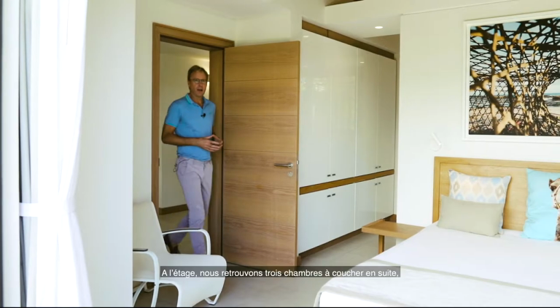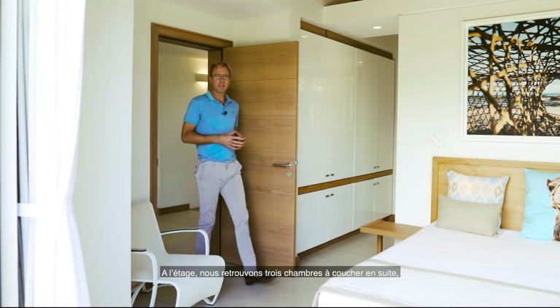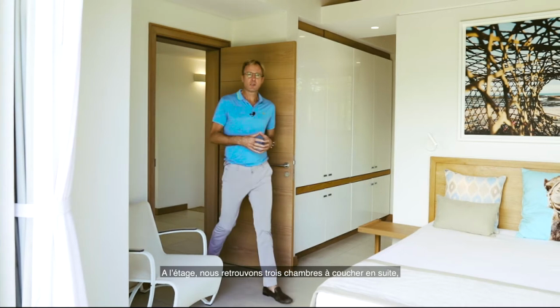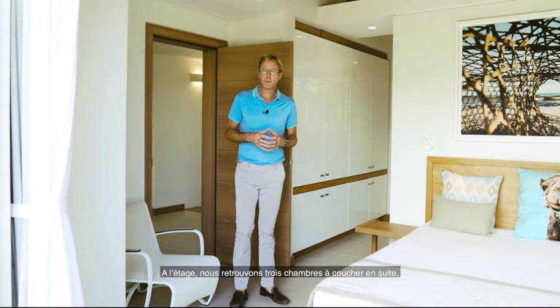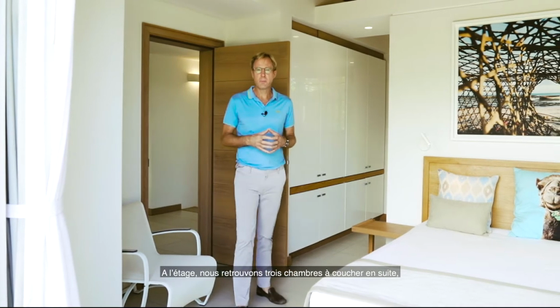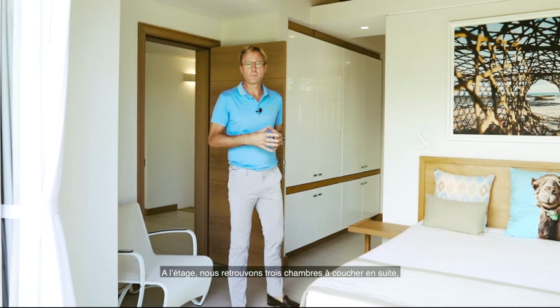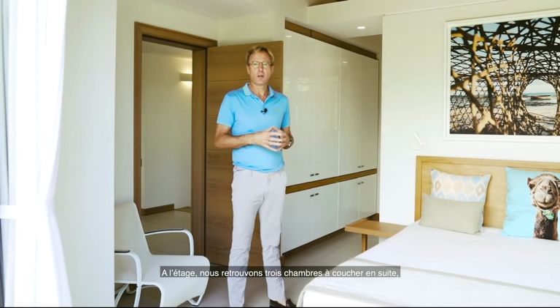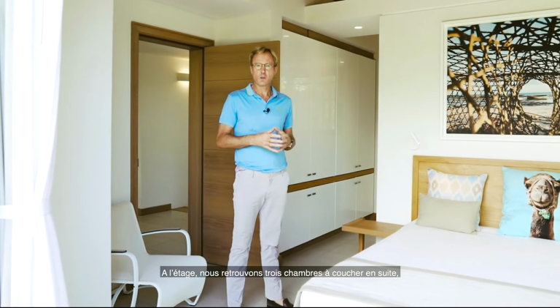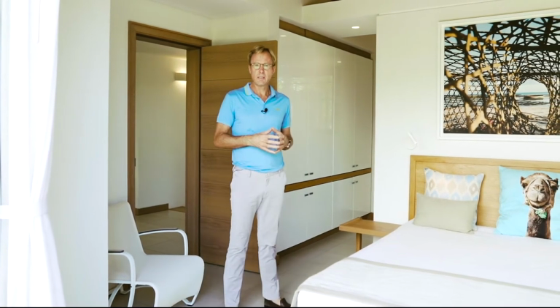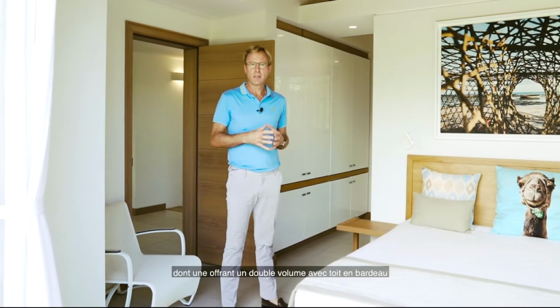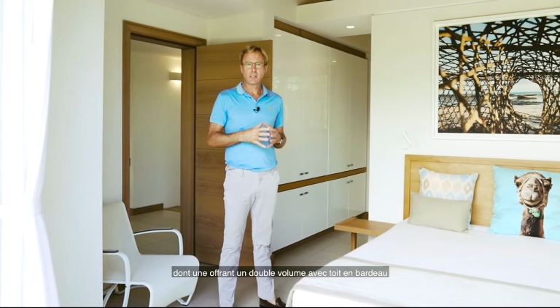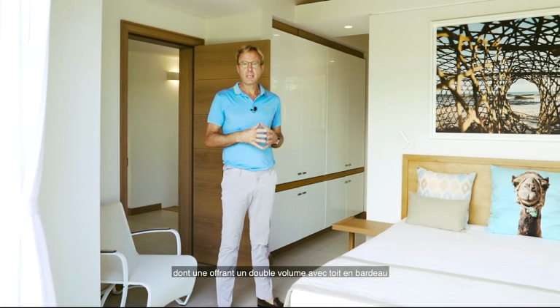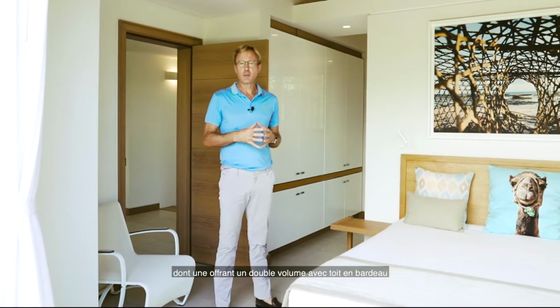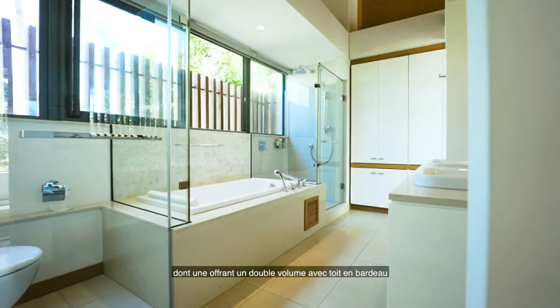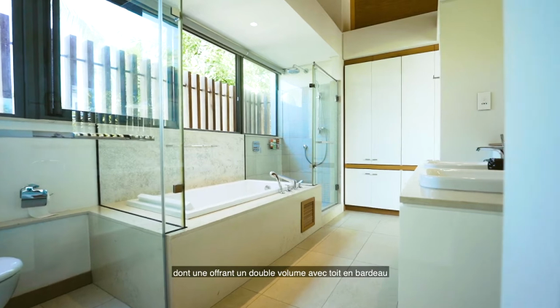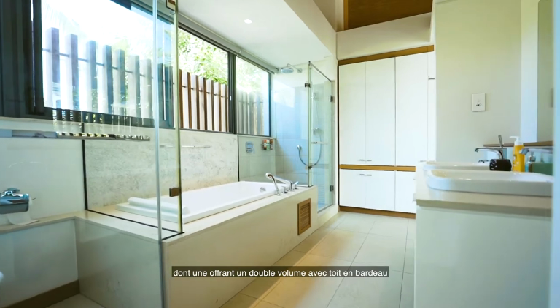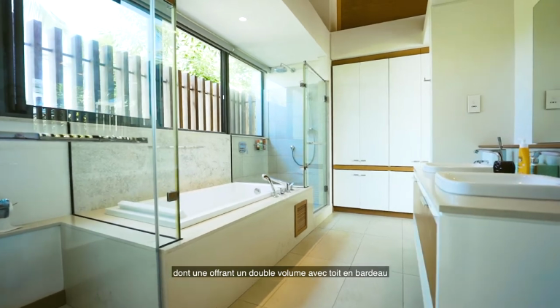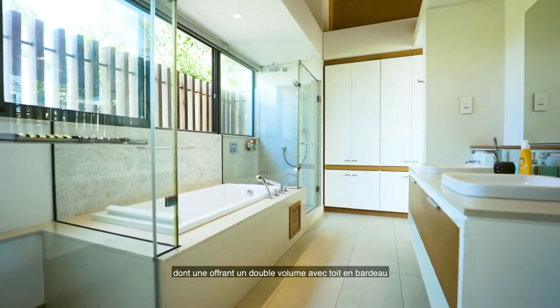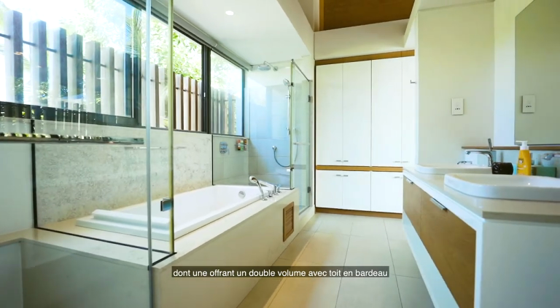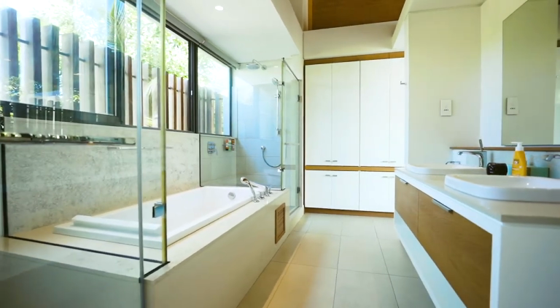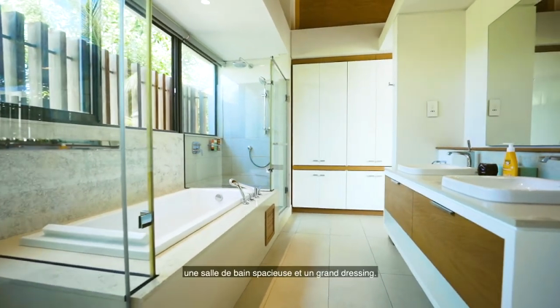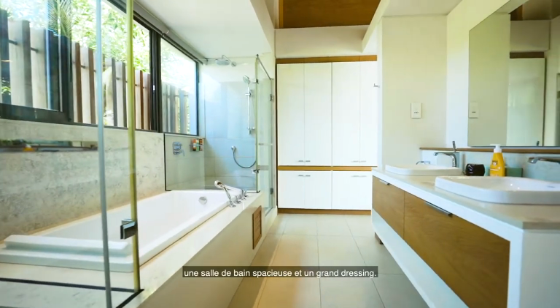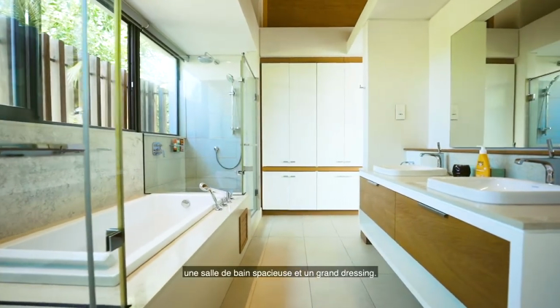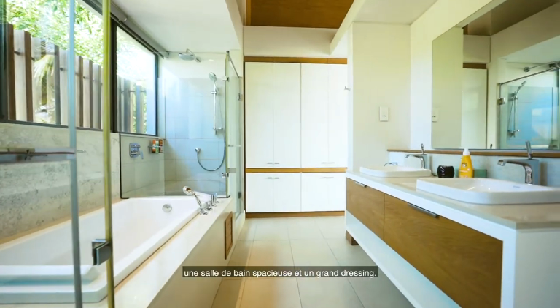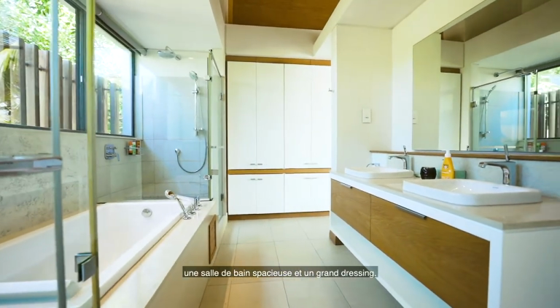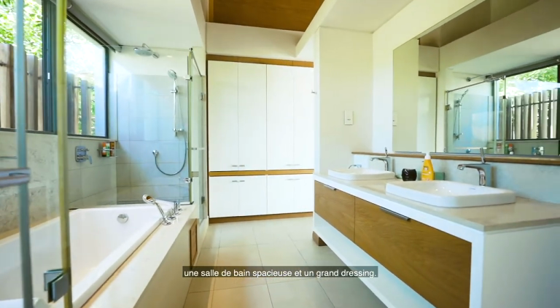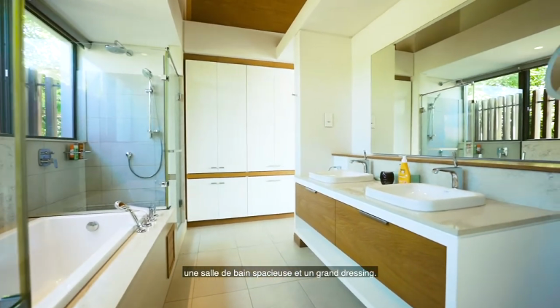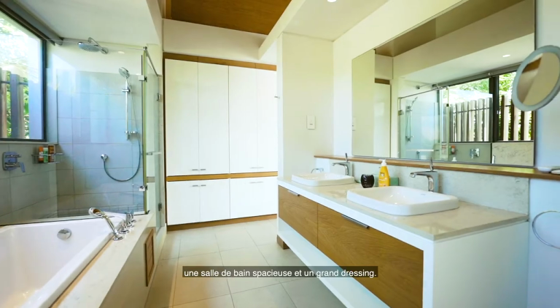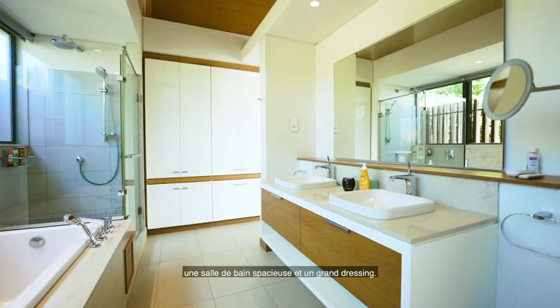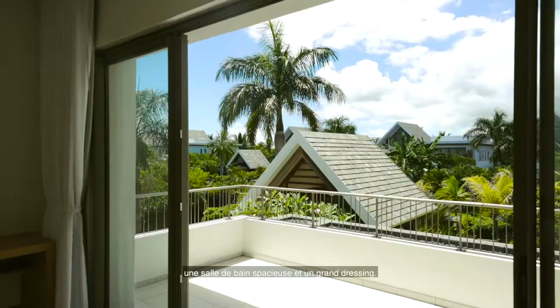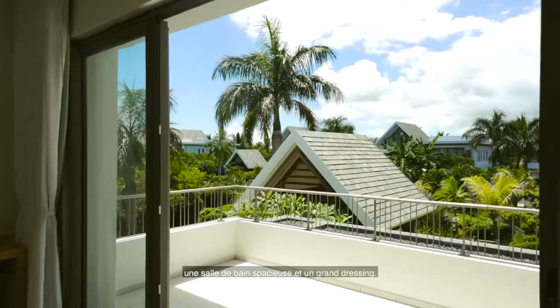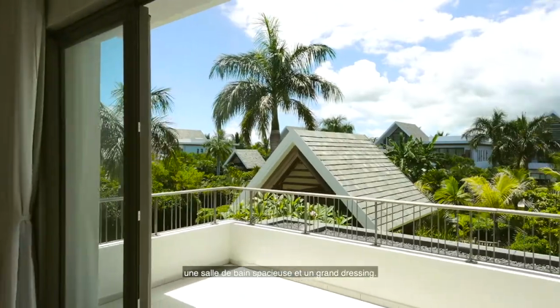Upstairs we have three bedrooms en suite. This particular bedroom has a double volume wood-clad ceiling with a nice size en suite bathroom and ample dressing space.